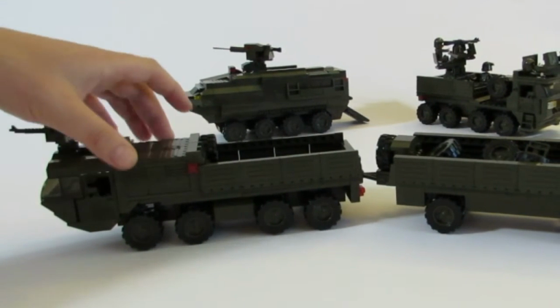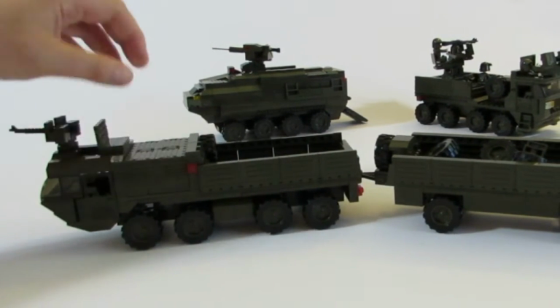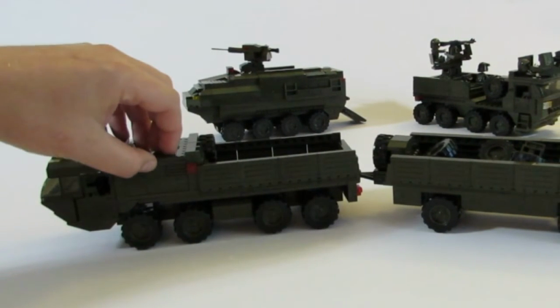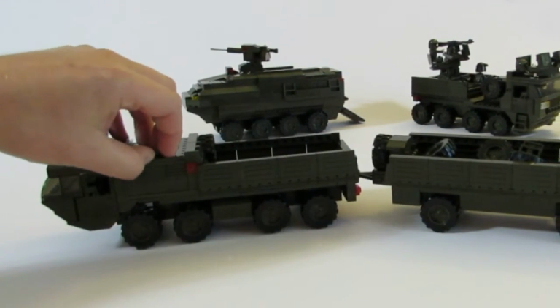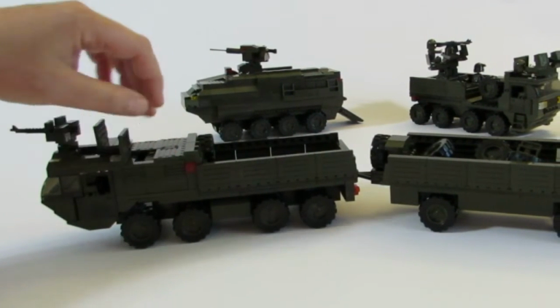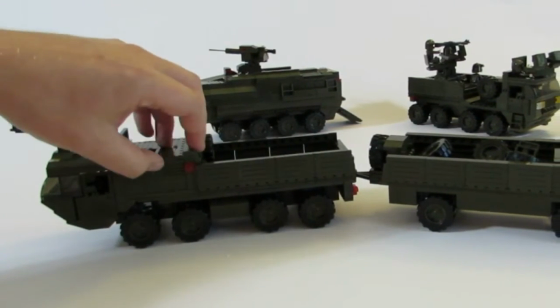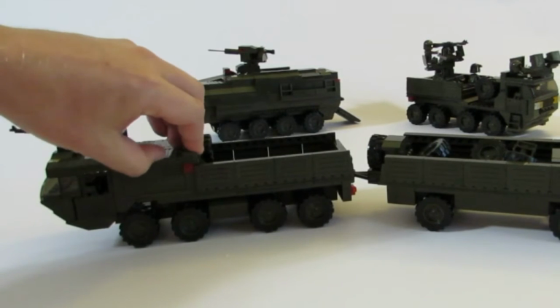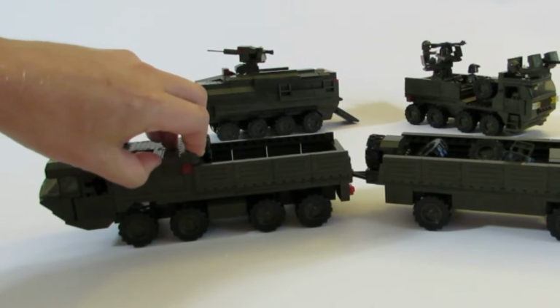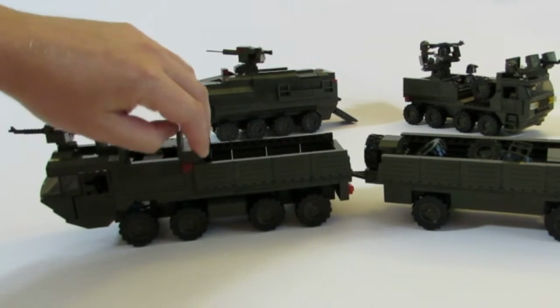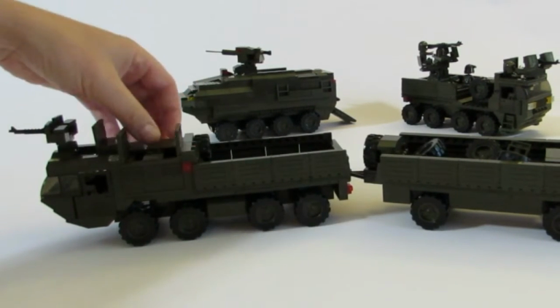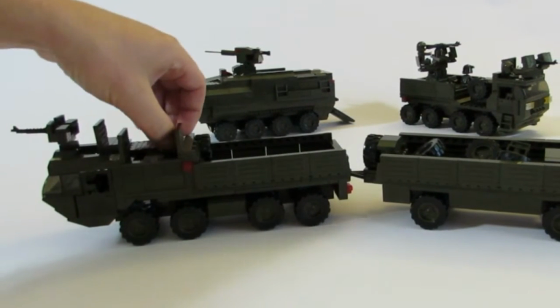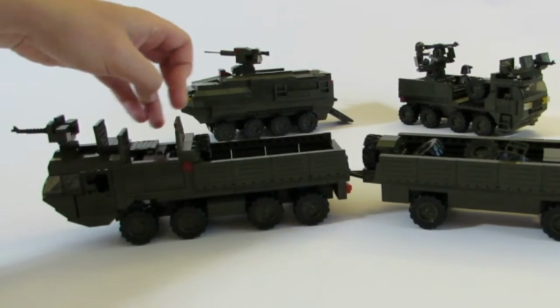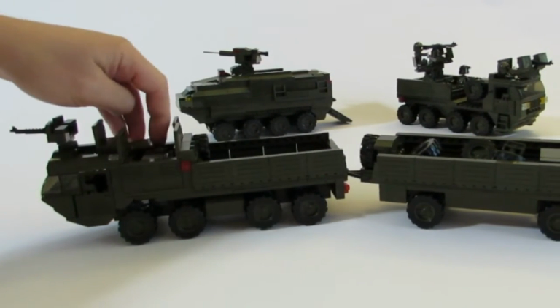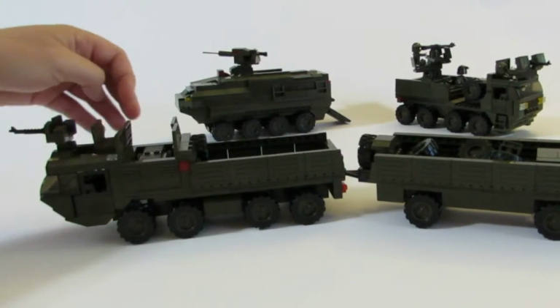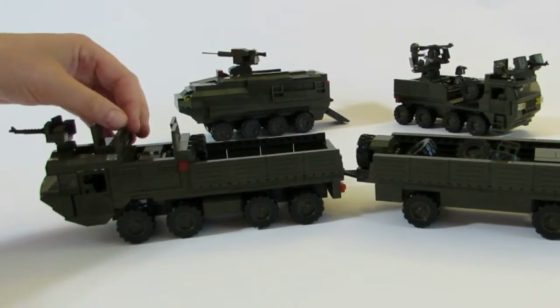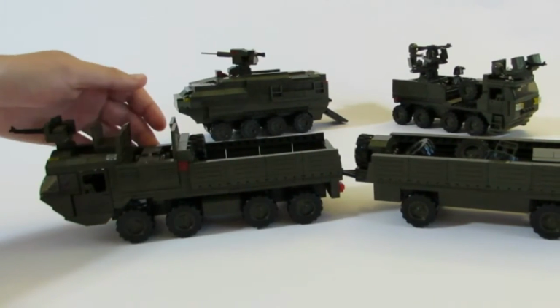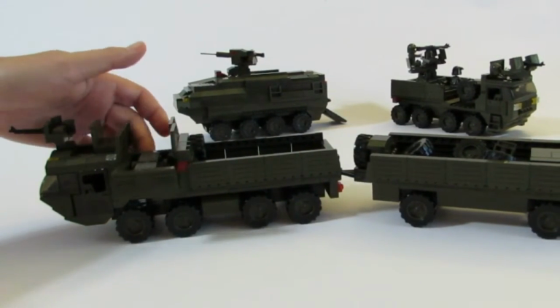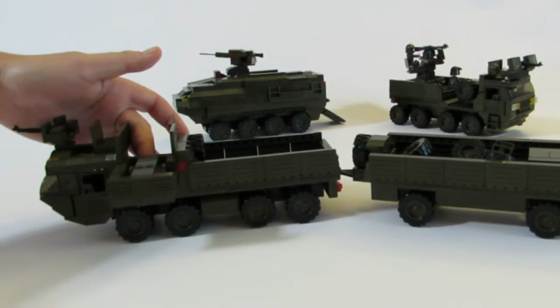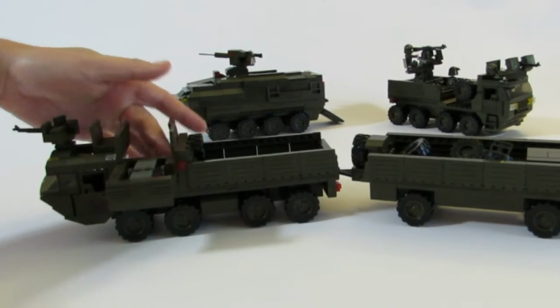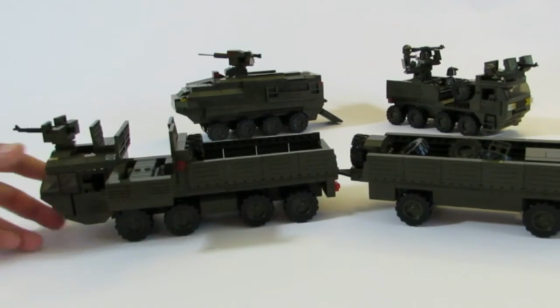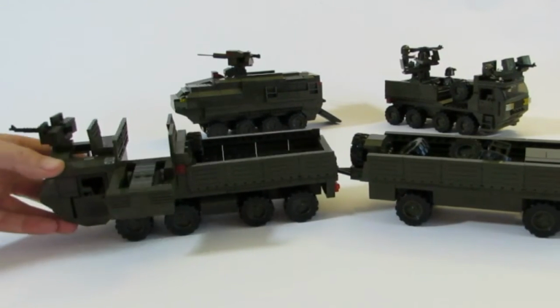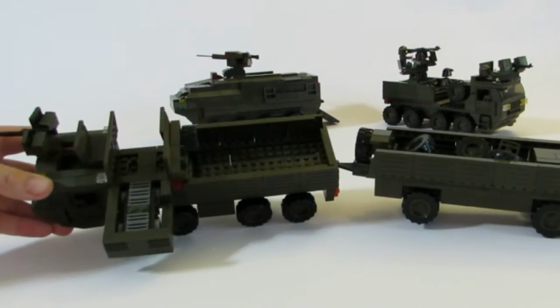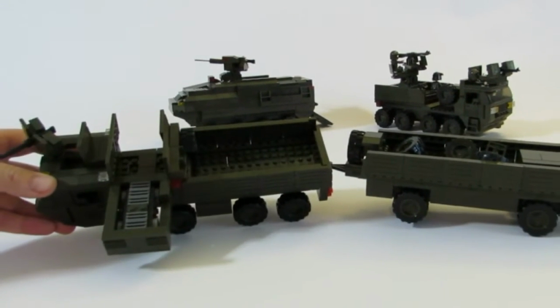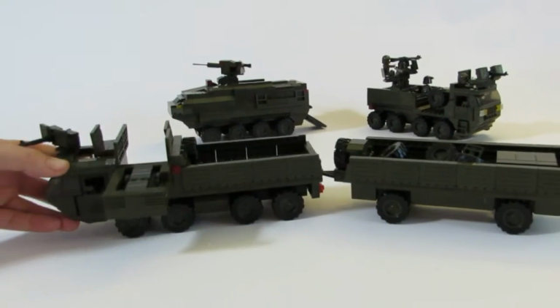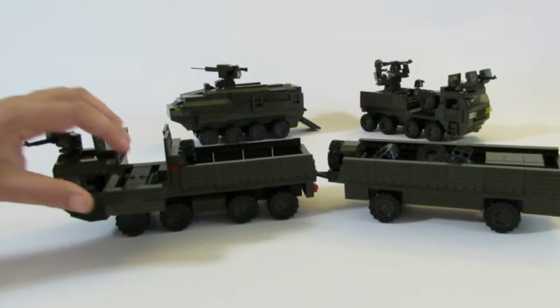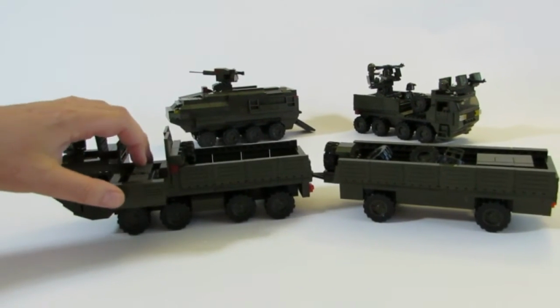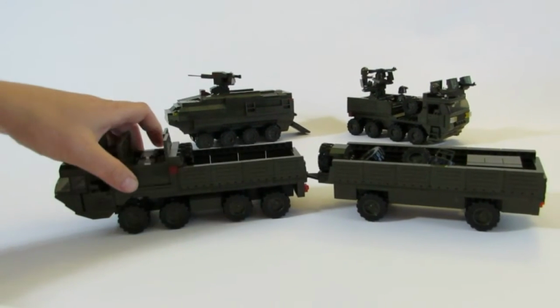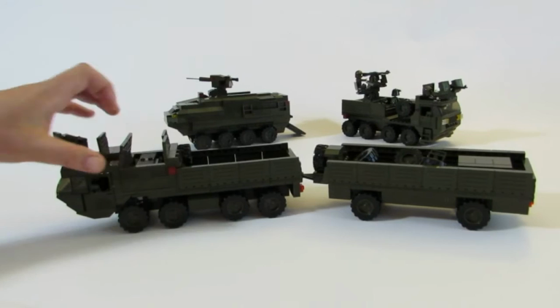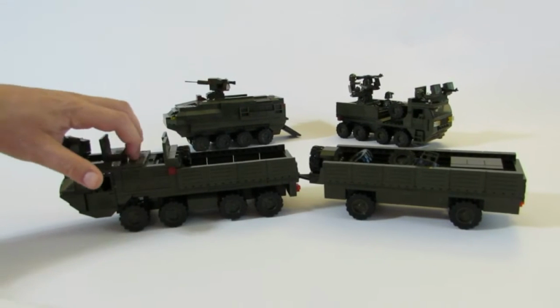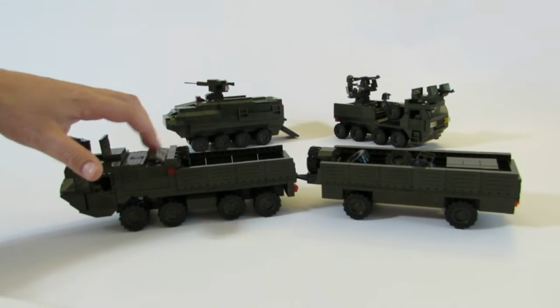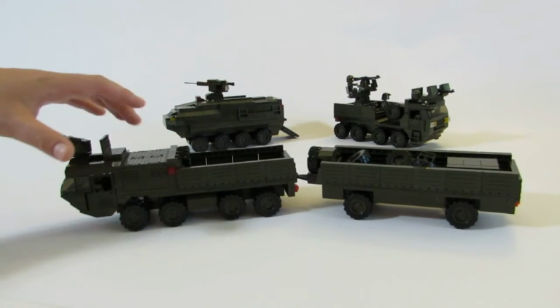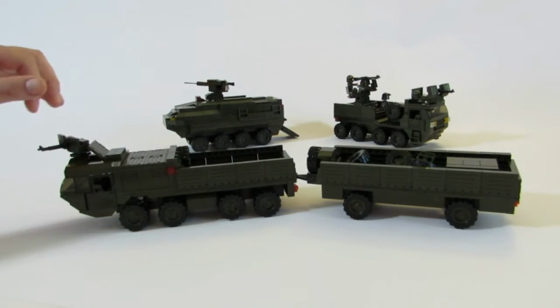Engine access — we've actually built in a couple of different ways to access the engine. One is these panels come up, and then the second way is the engine can actually slide out for easy maintenance. Then to shut this, we just push it back, shut the doors, and all the doors are shut.